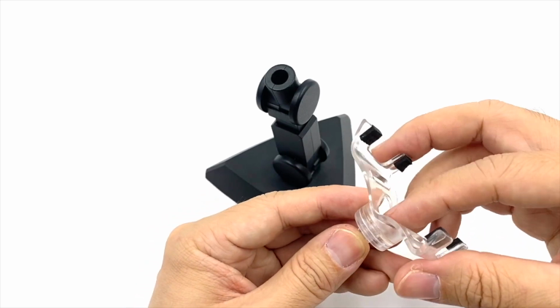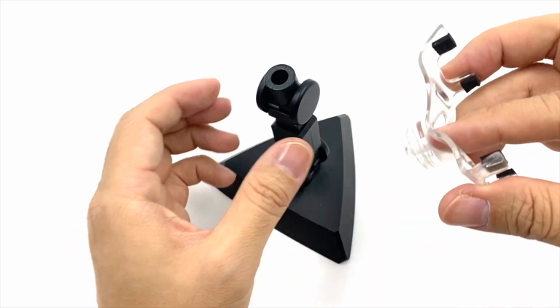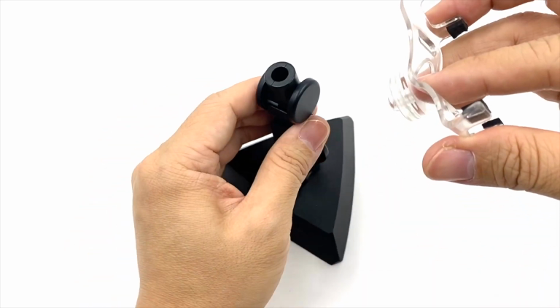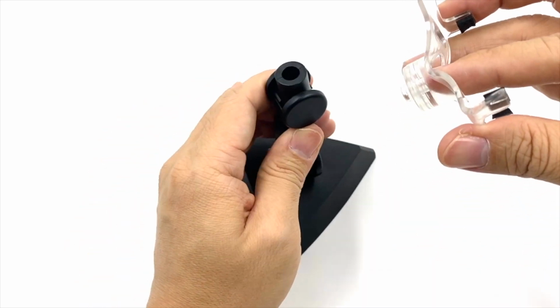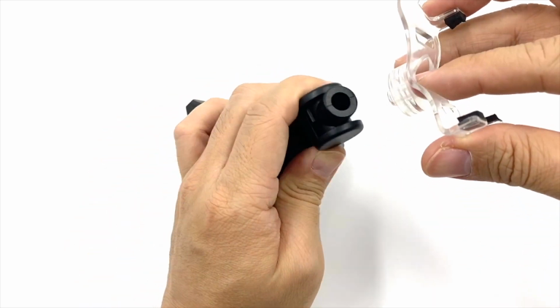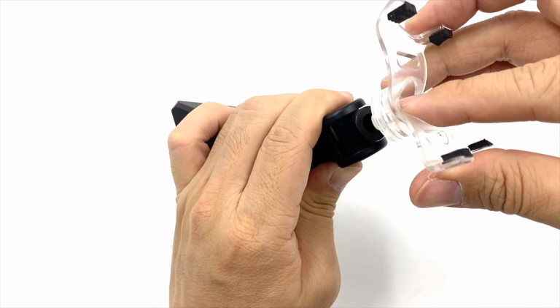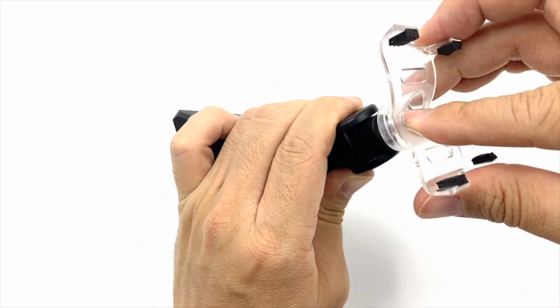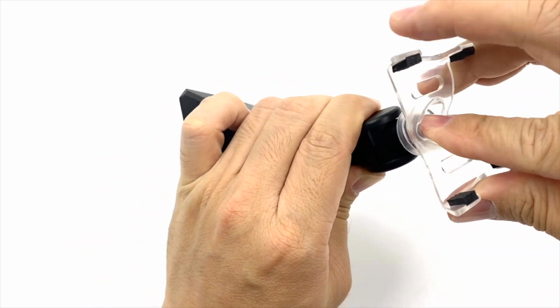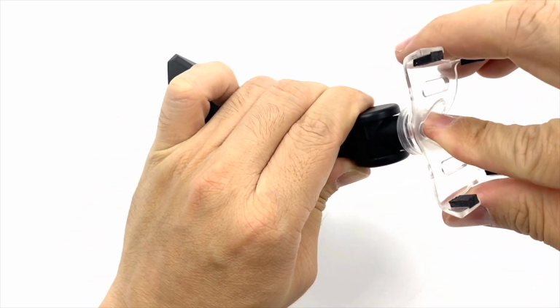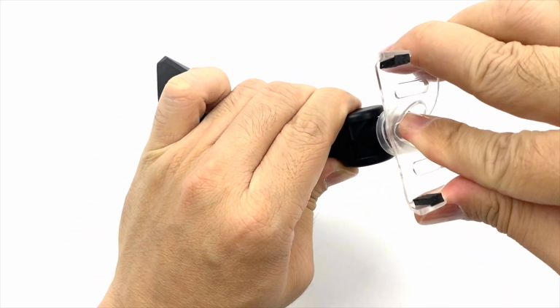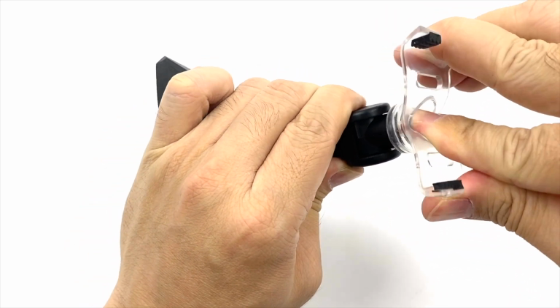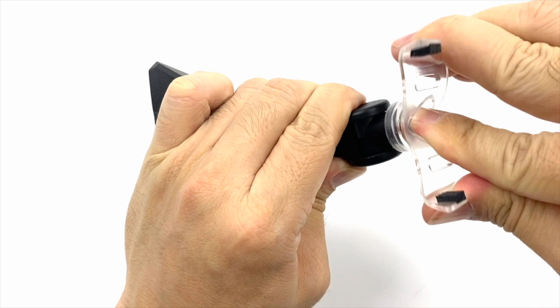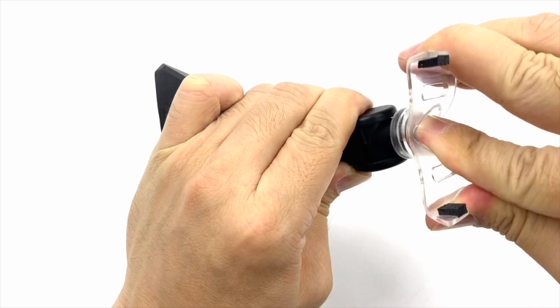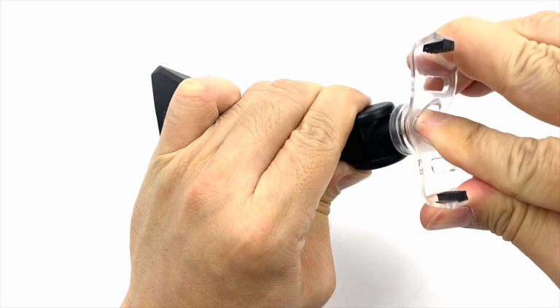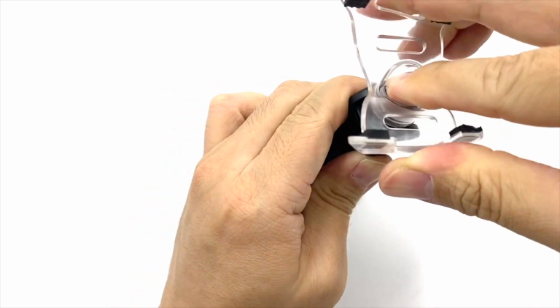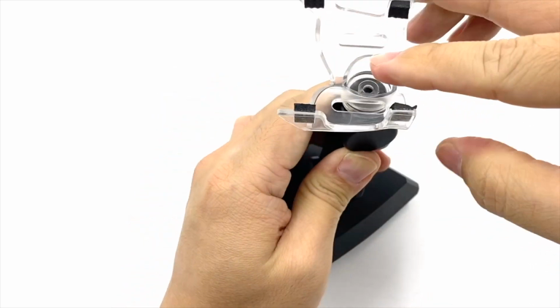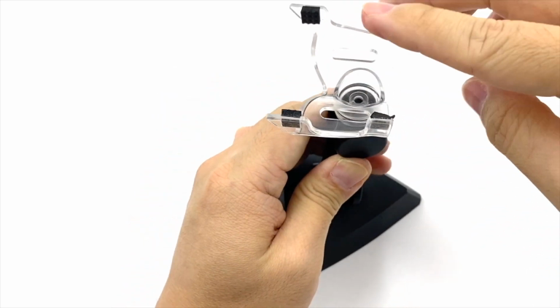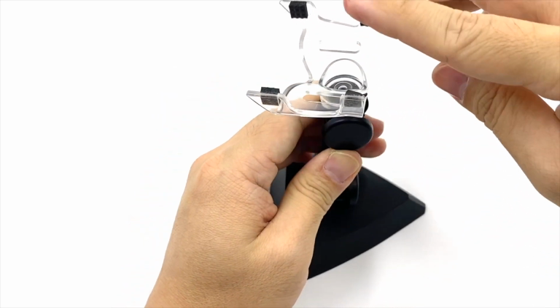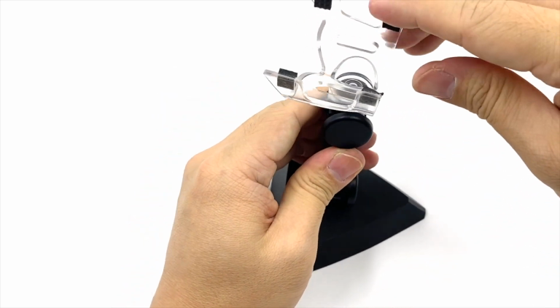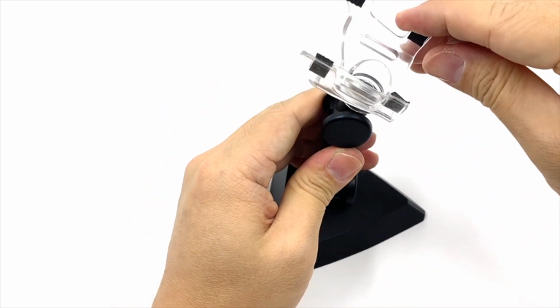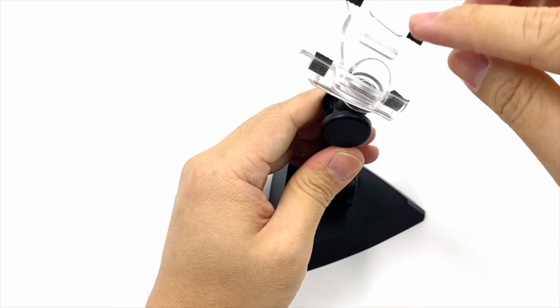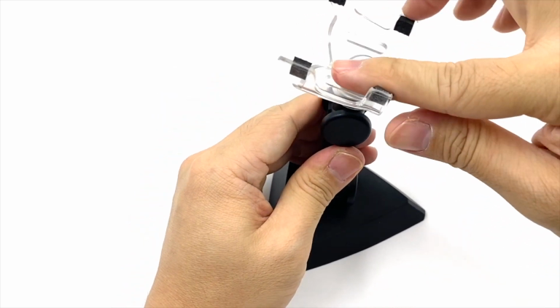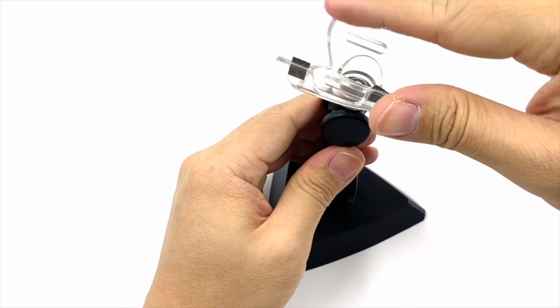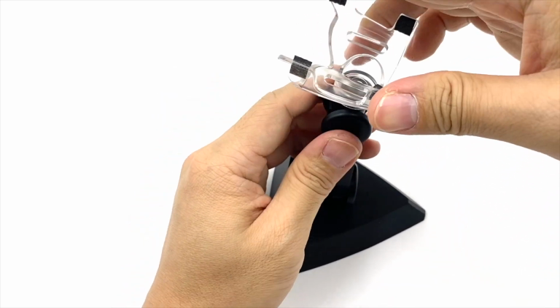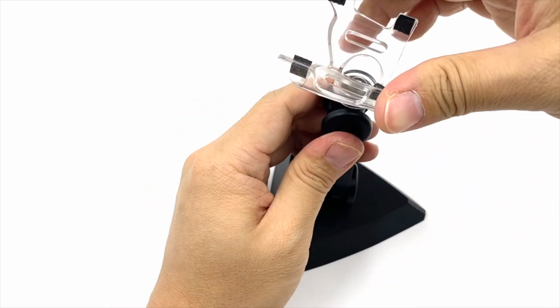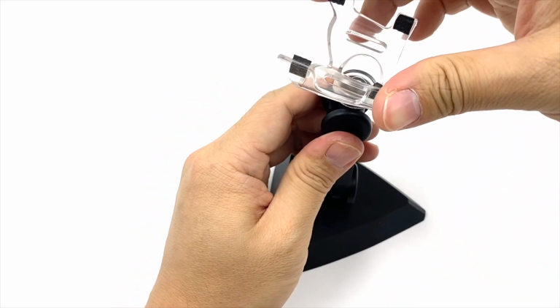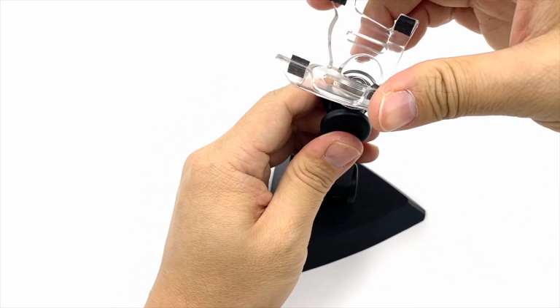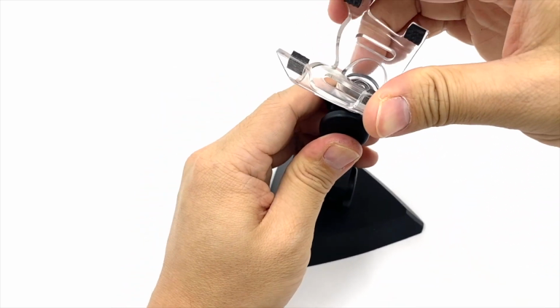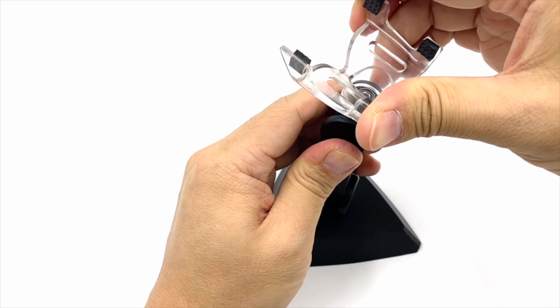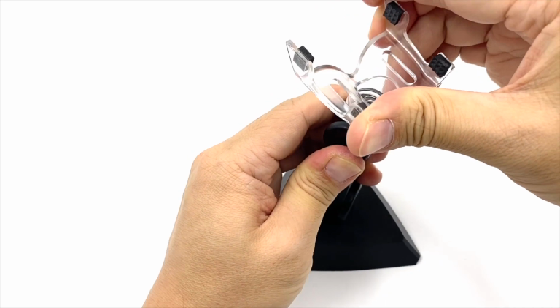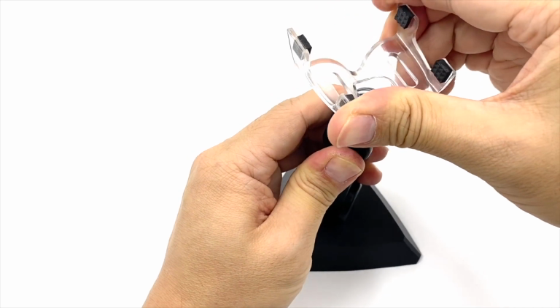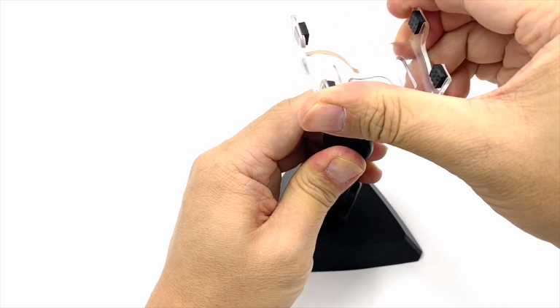So you simply attach it onto the top. It's very secure. This part here can be rotated.